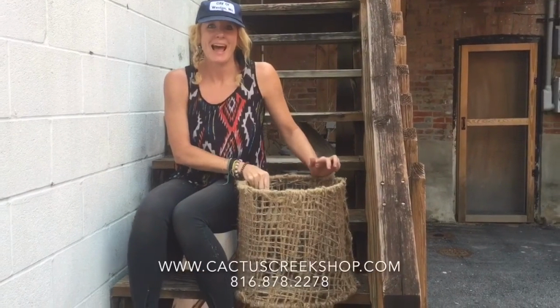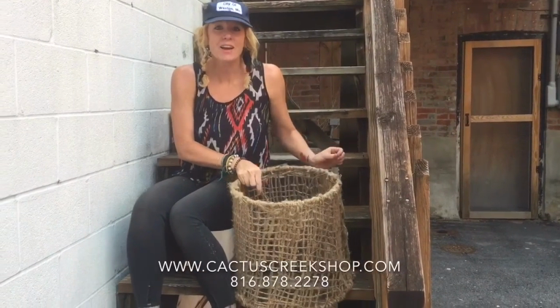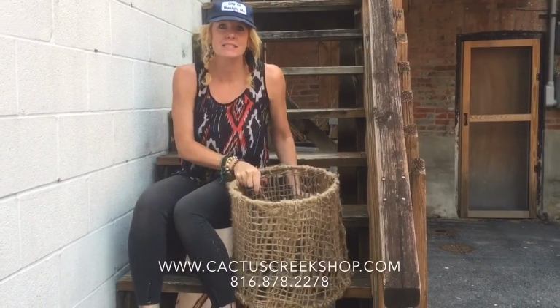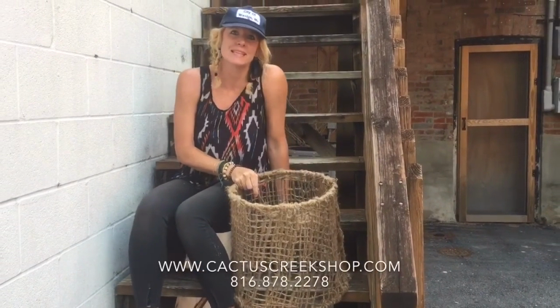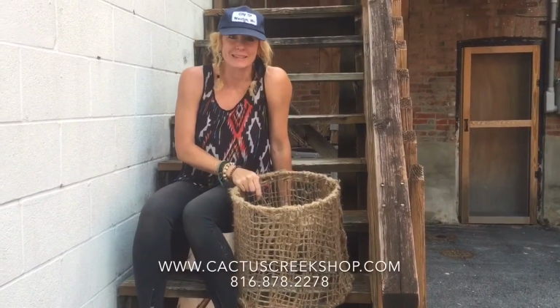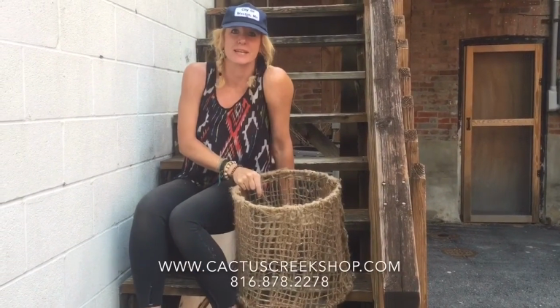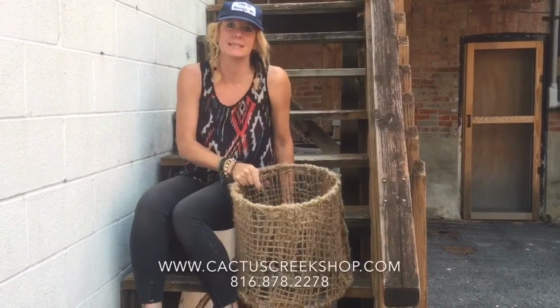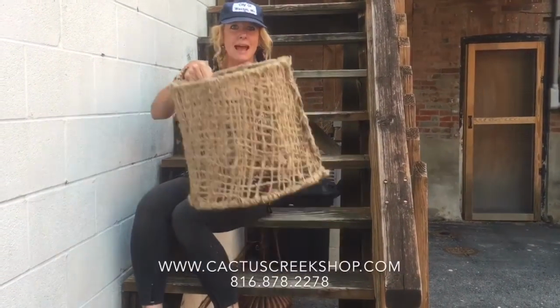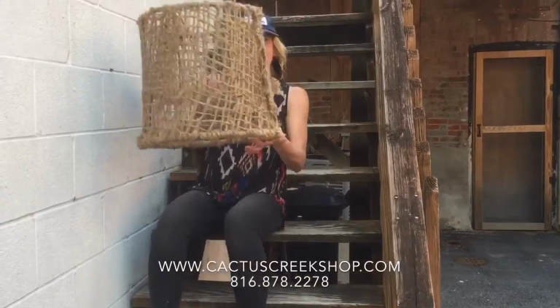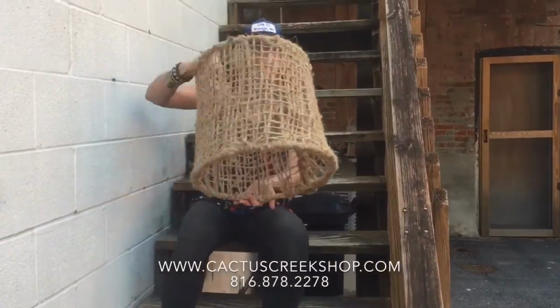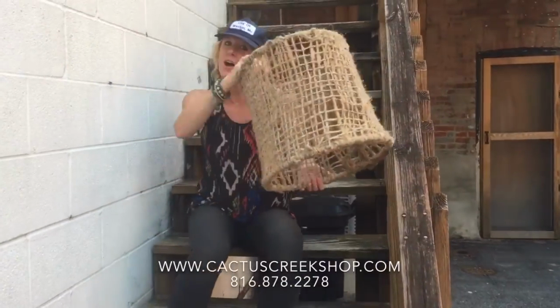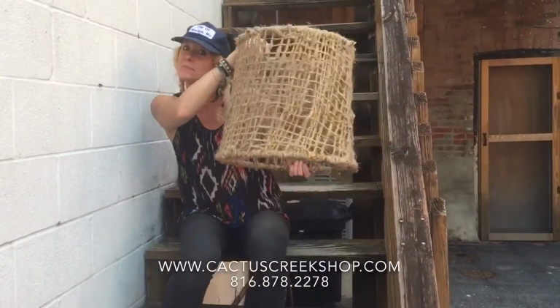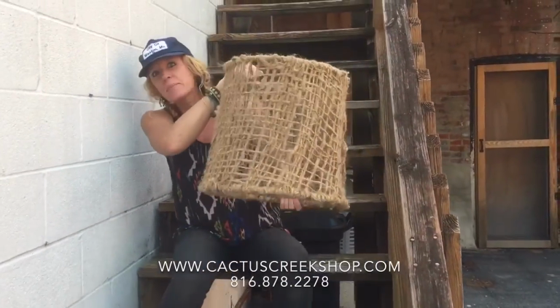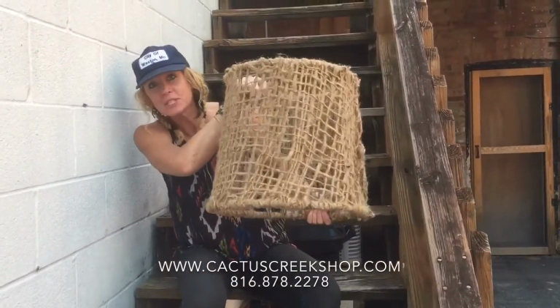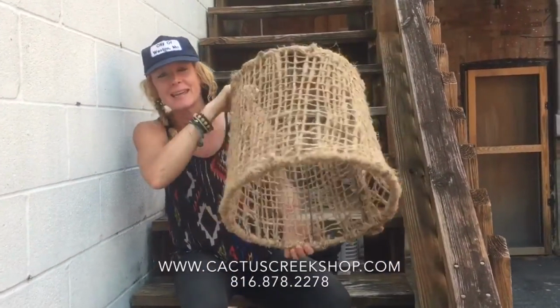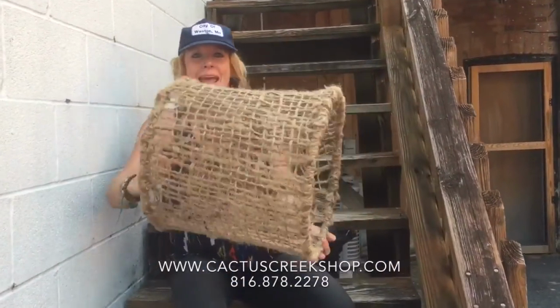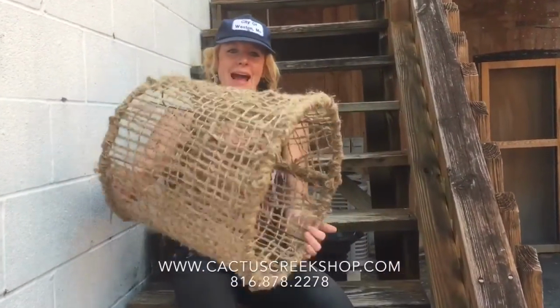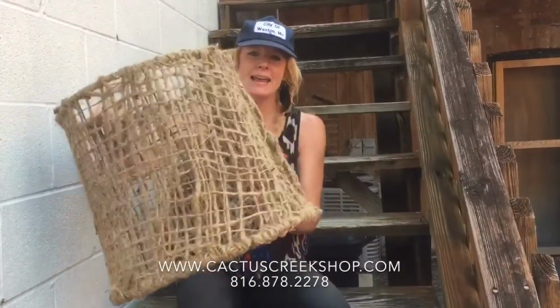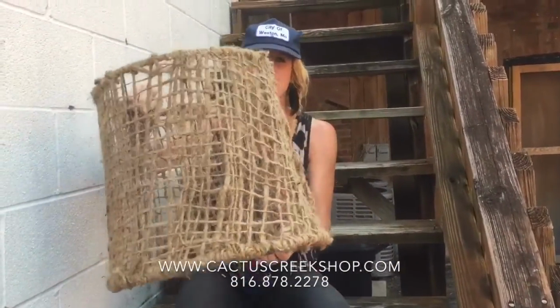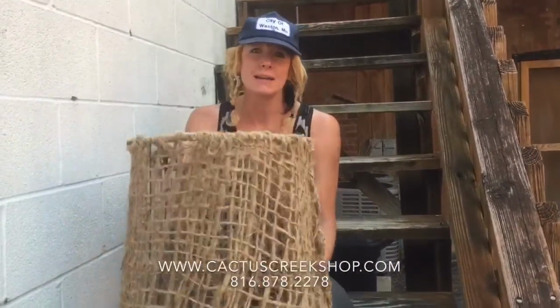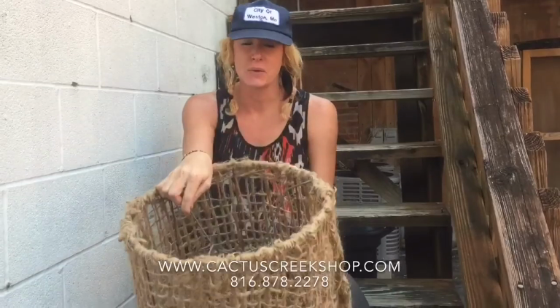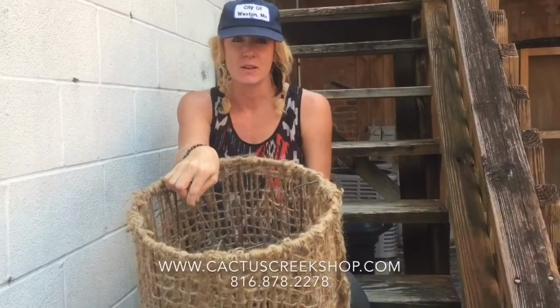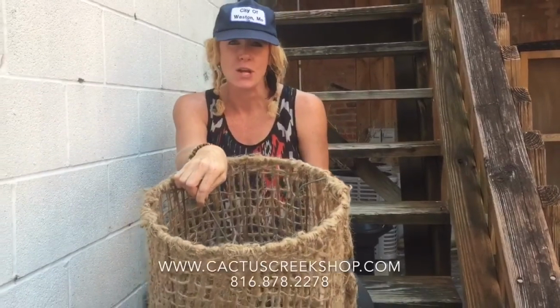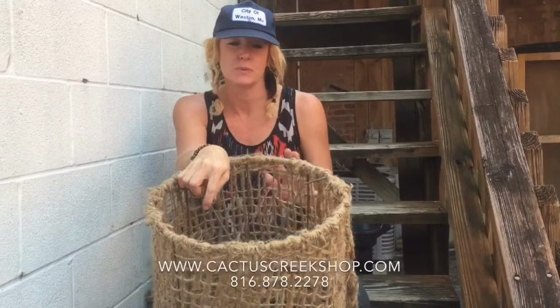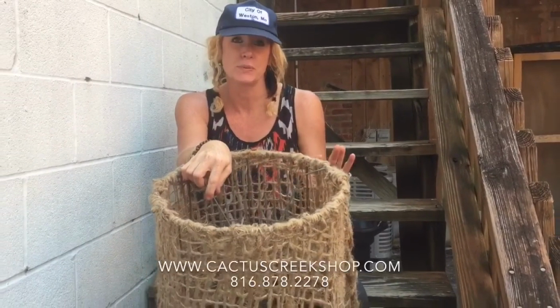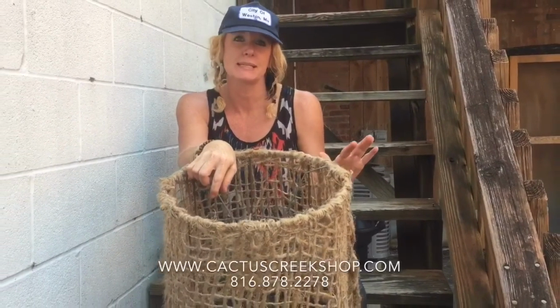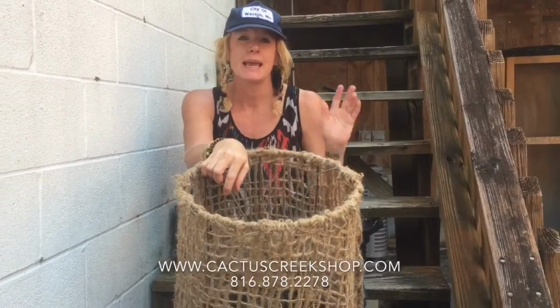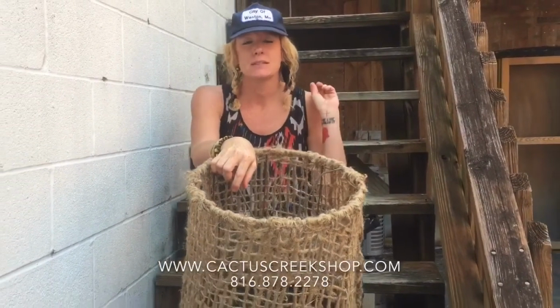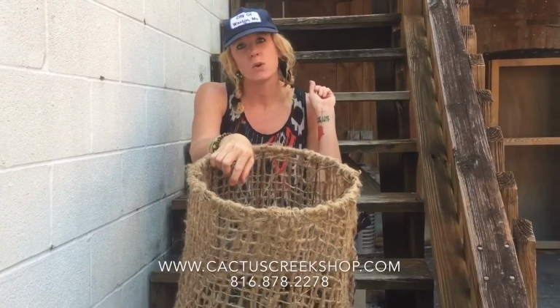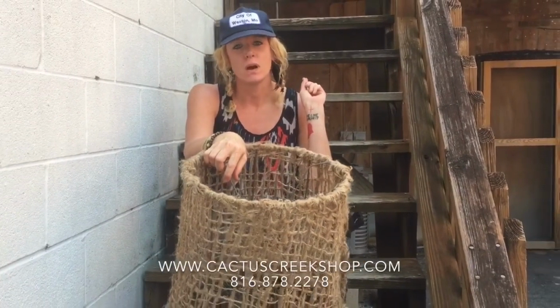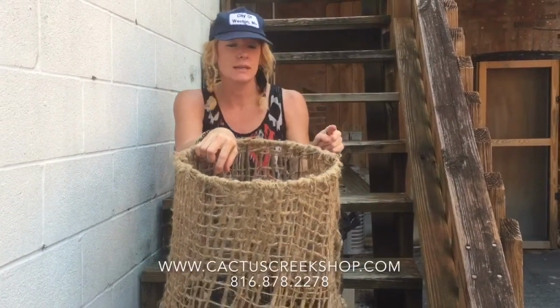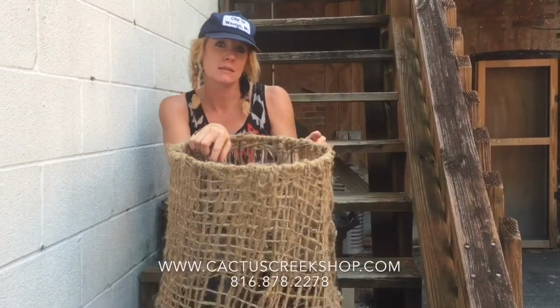Hi y'all, this is Fancy with Cactus Creek. Today I made this awesome burlap lampshade — and I am not a DIY girl at all — but it was really, really easy. So all you need is a little bit of burlap, which we sell at cactuscreekshop.com.